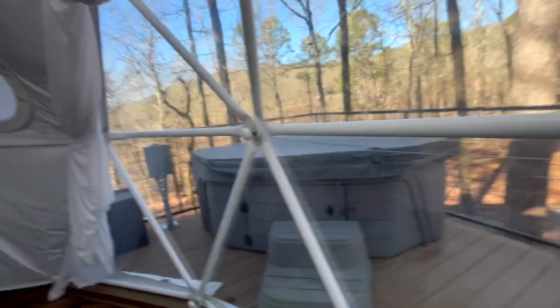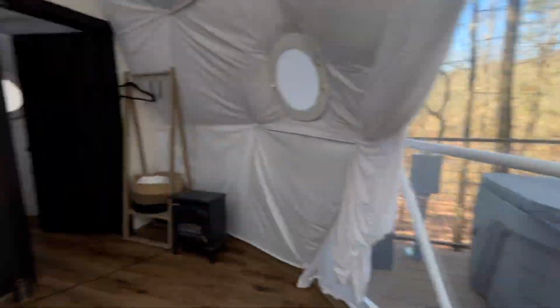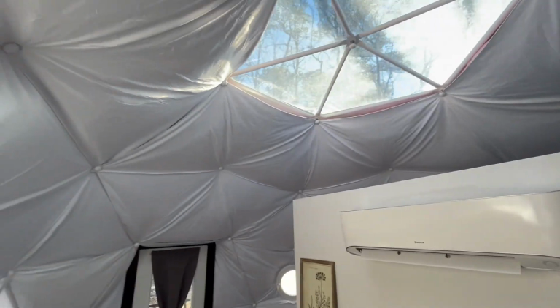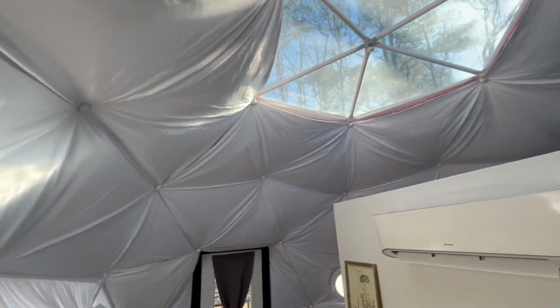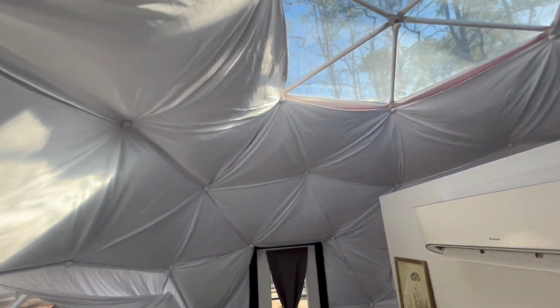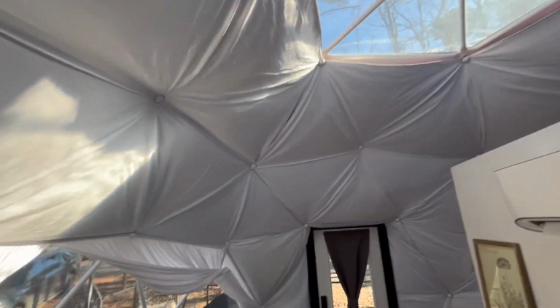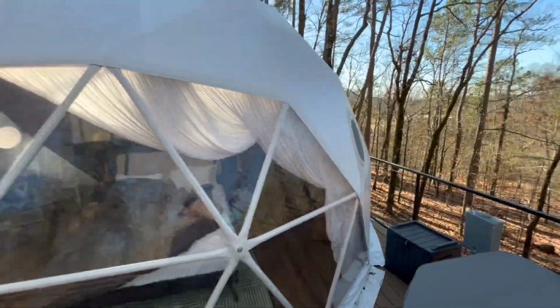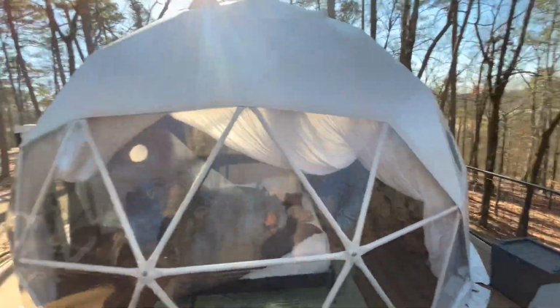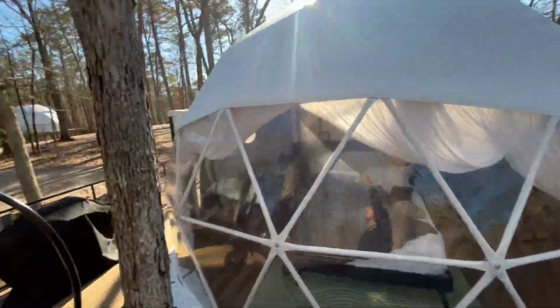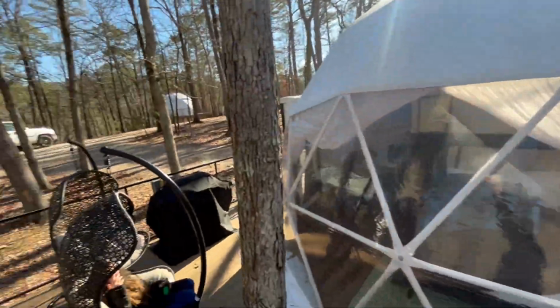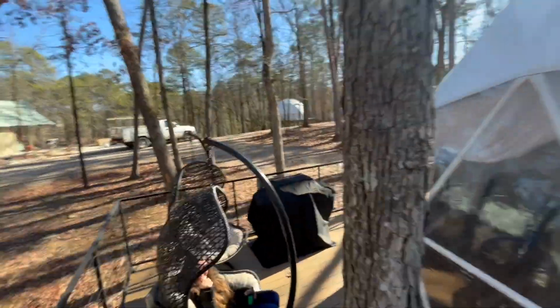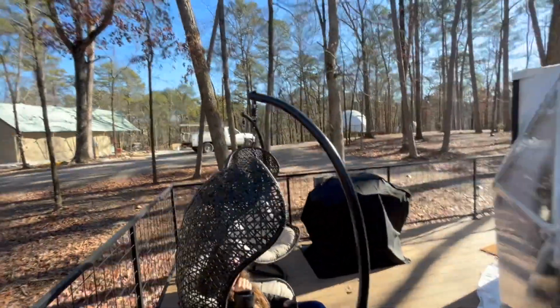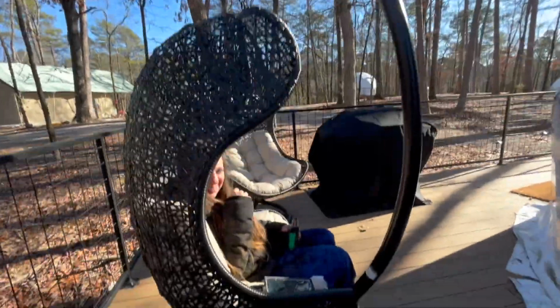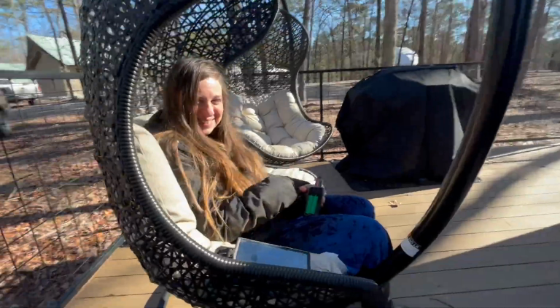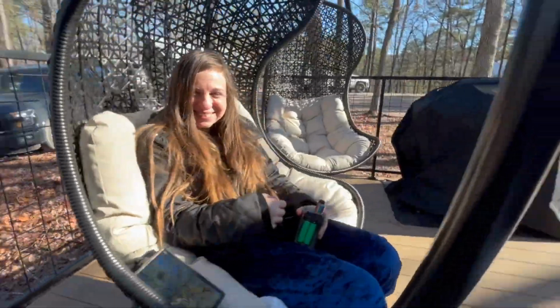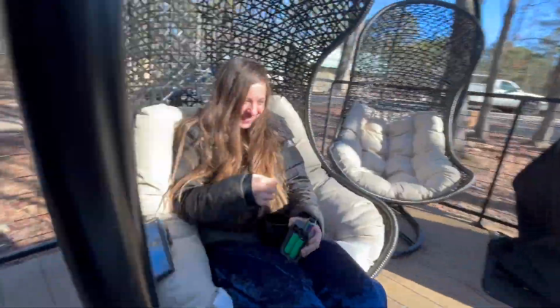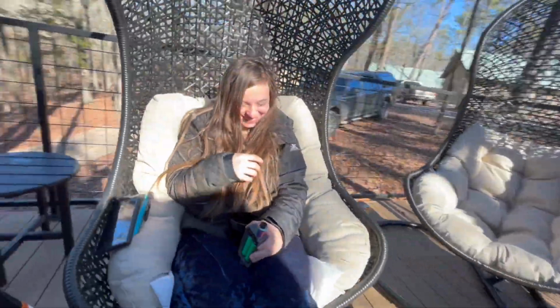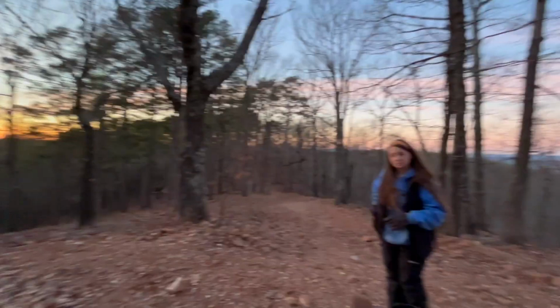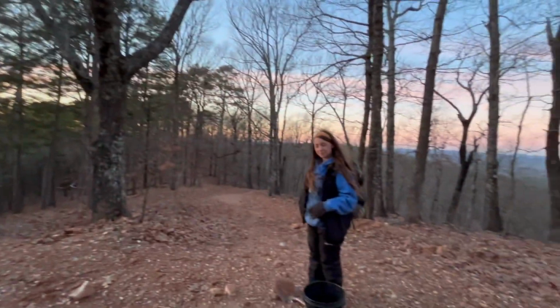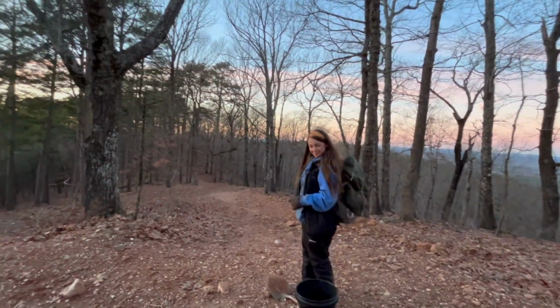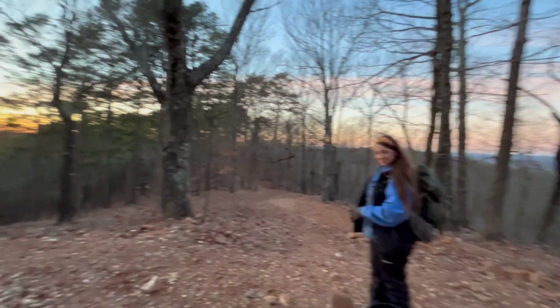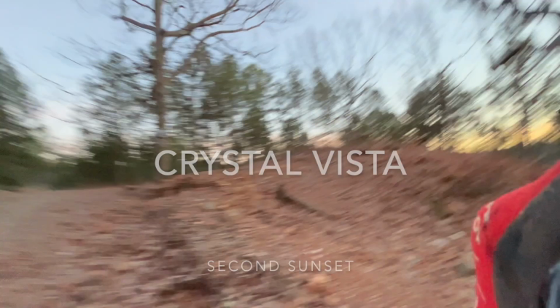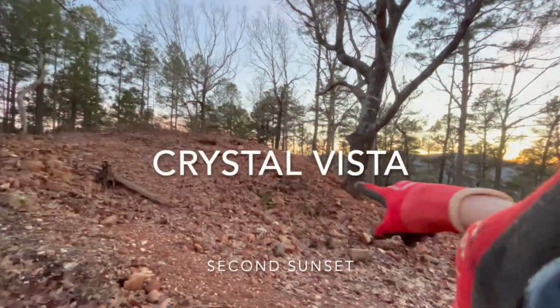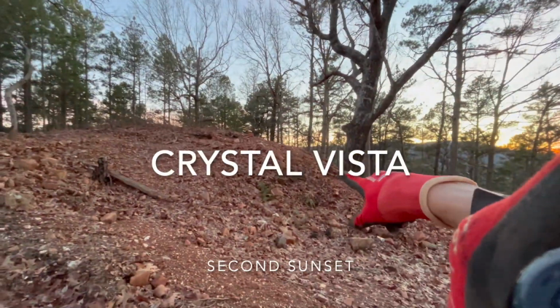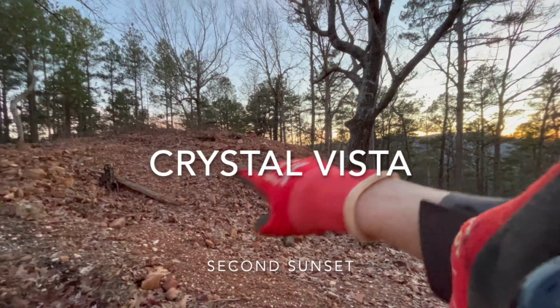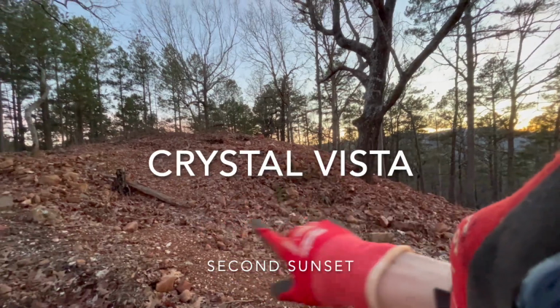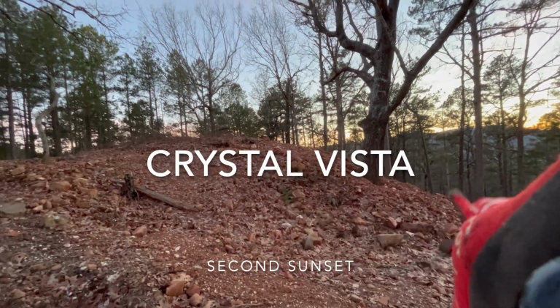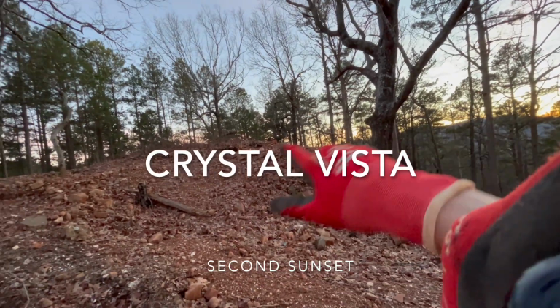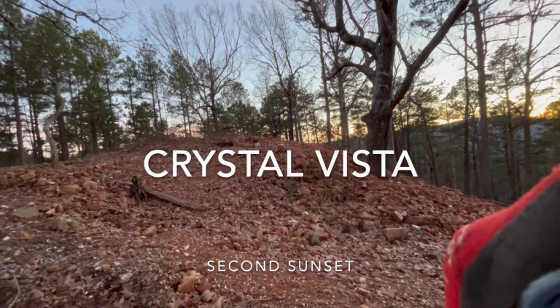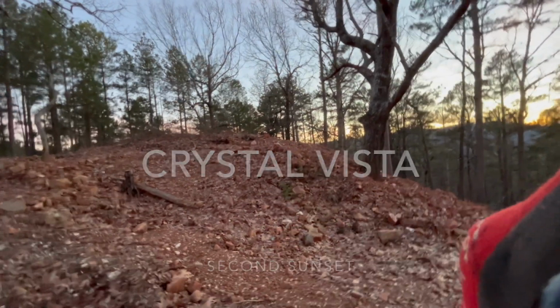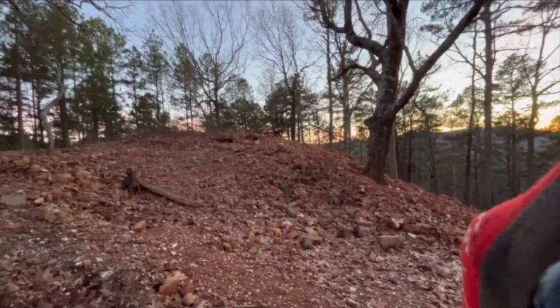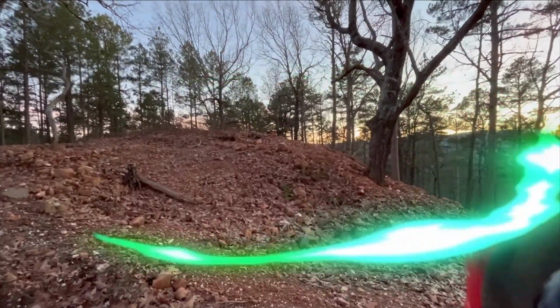One thing we did notice while prospecting Arkansas backcountry is that within the shale bedrock you get really milky quartz, while within the sandstone you get higher transparency. We're going to head to this tailing pile because it's coated in water clear quartz crystals.